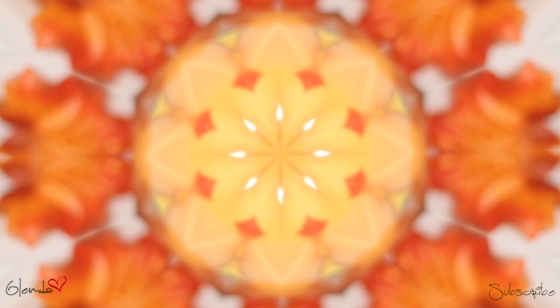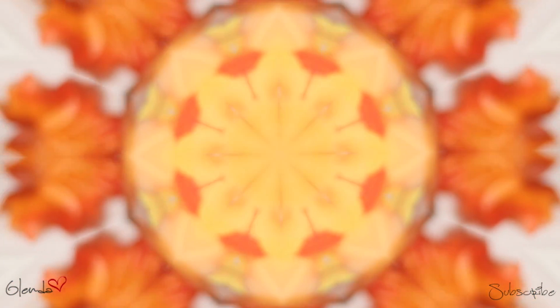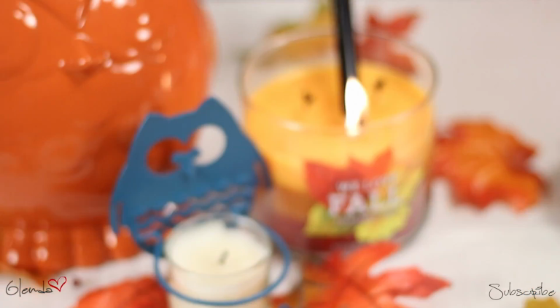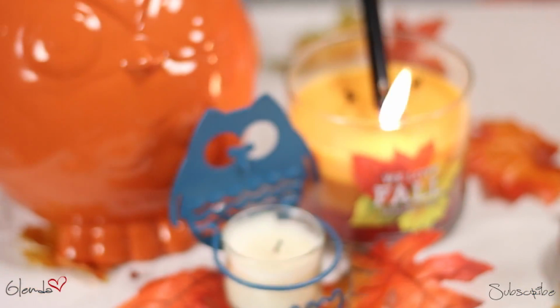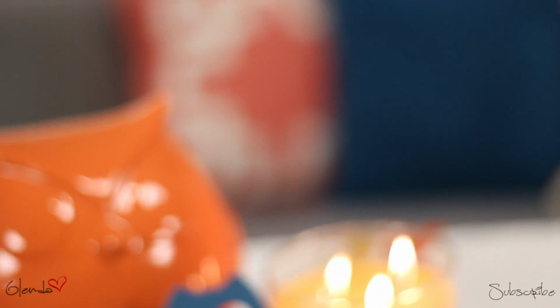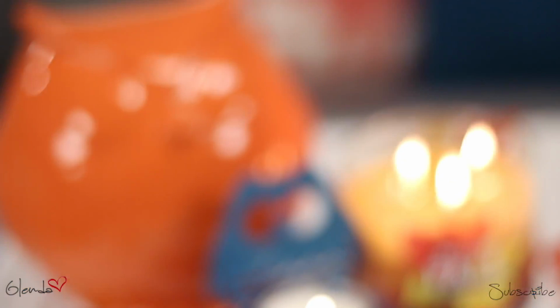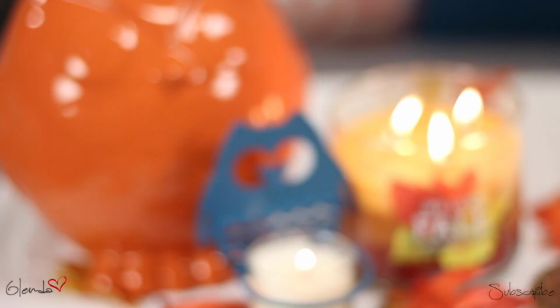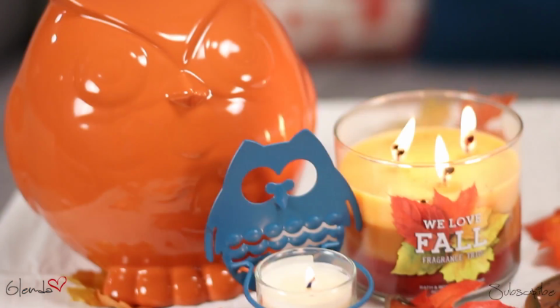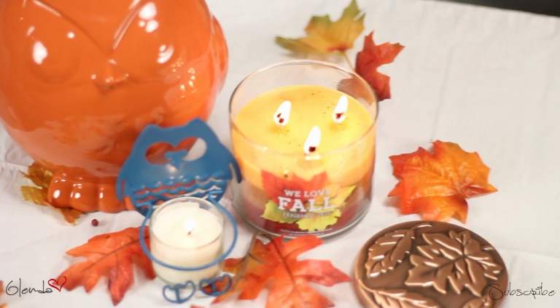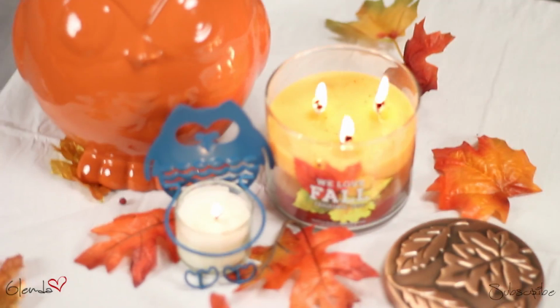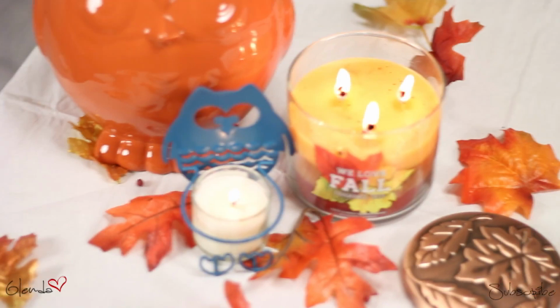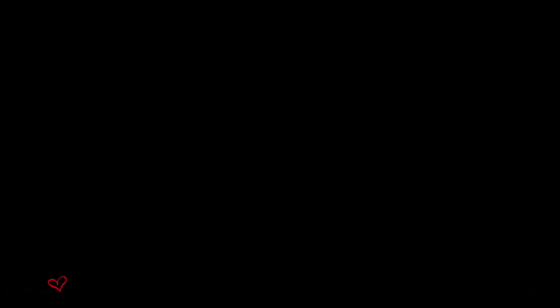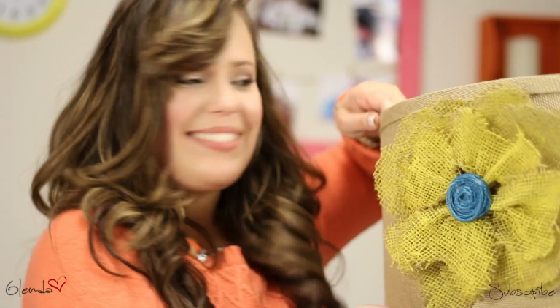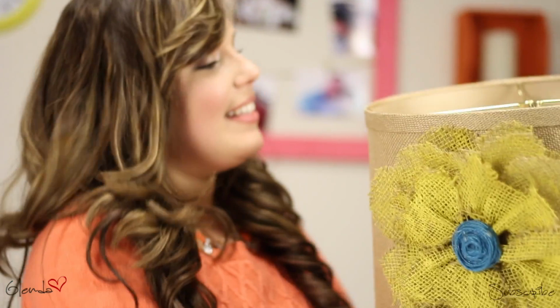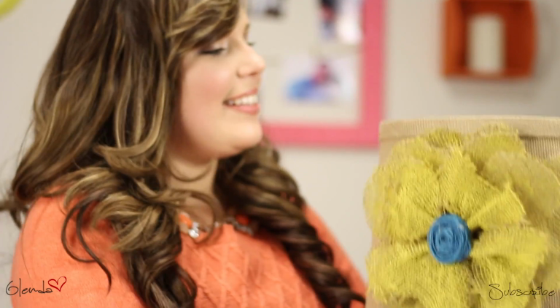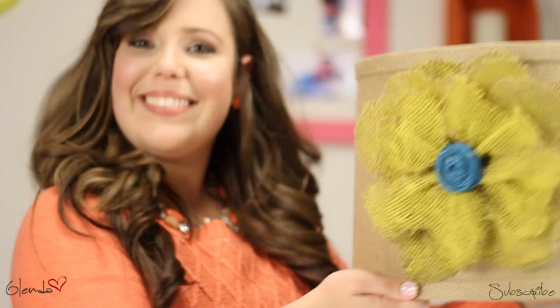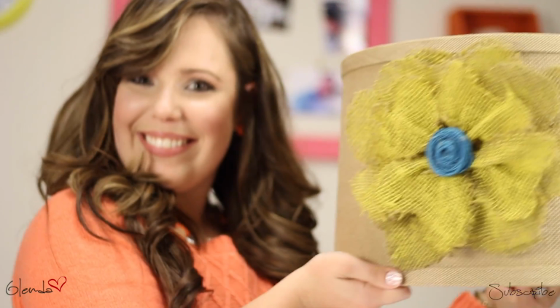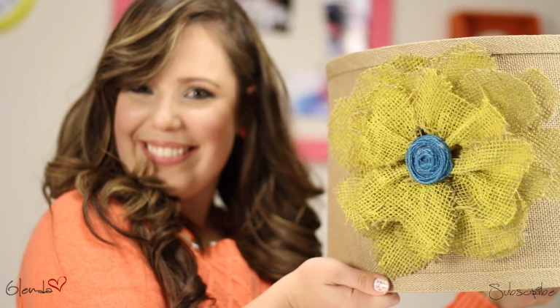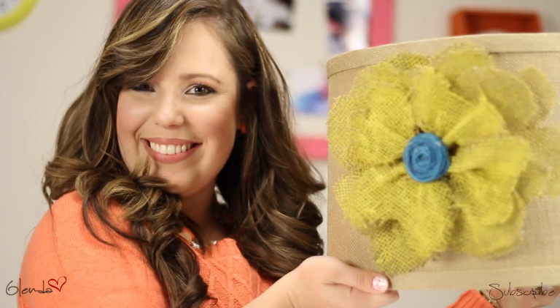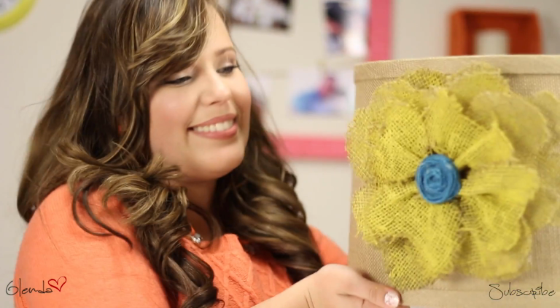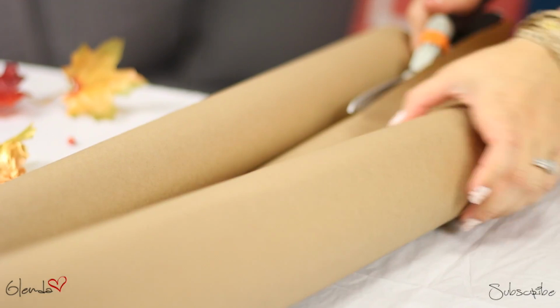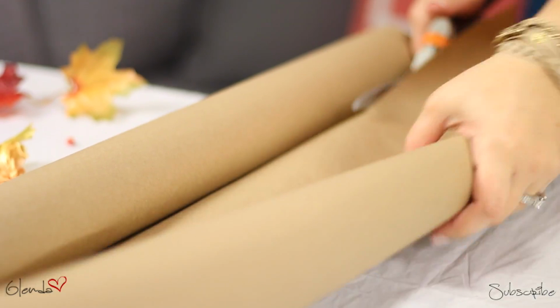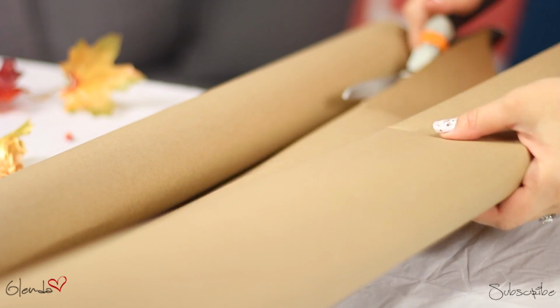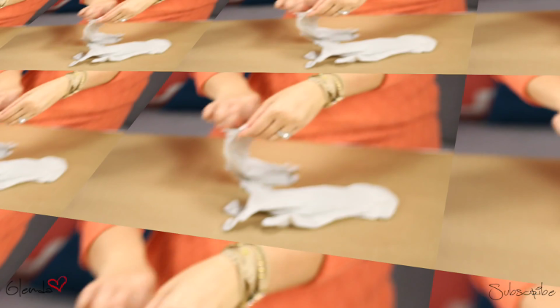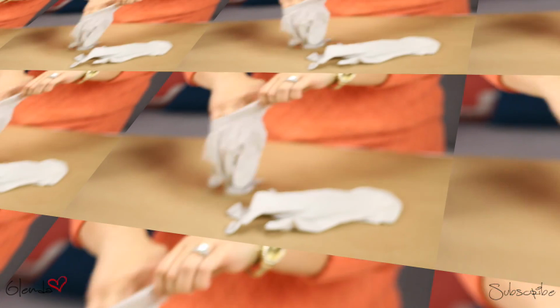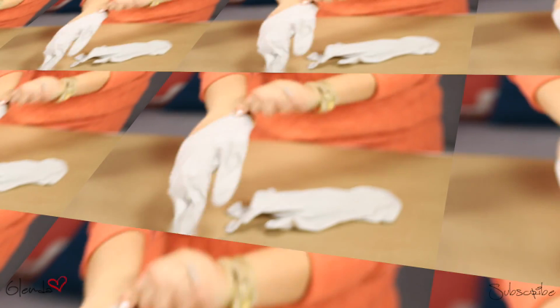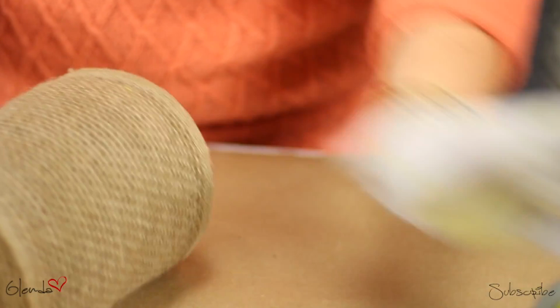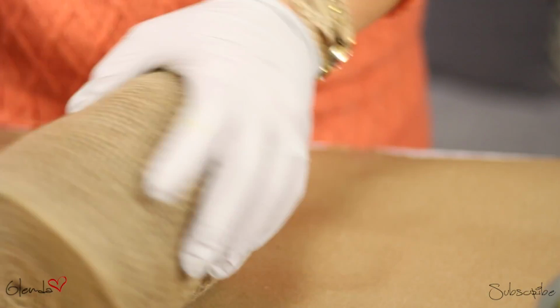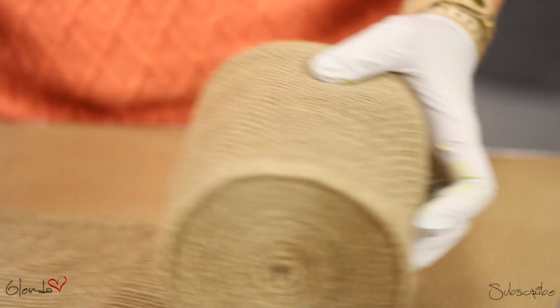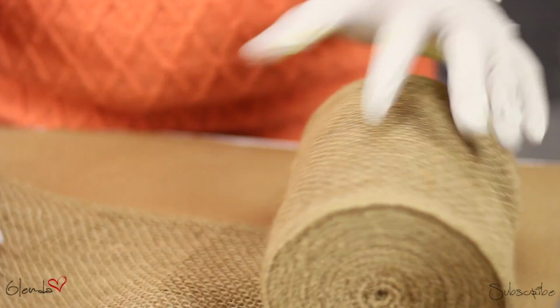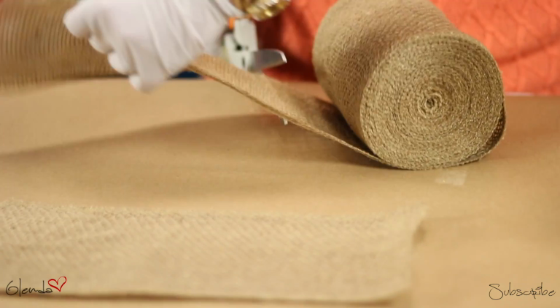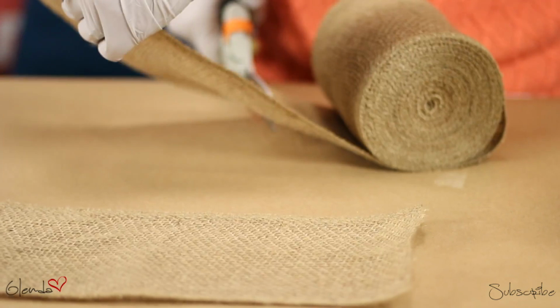Before I do anything, I like to have a yummy smelling candle burning in the background. For the first project, we're going to be making this beautiful burlap flower. I'm starting by covering my workstation with some brown paper. This is going to help contain the mess.